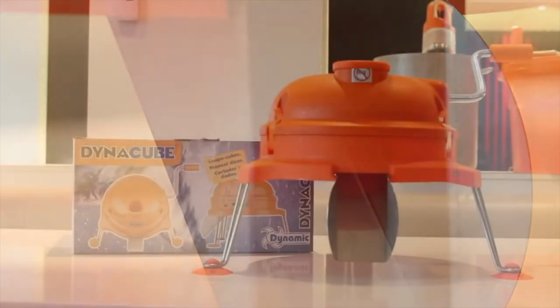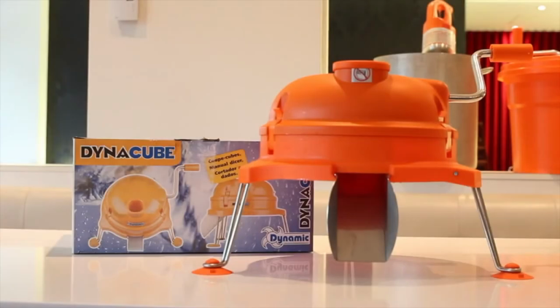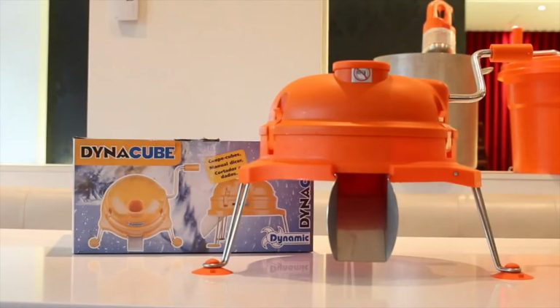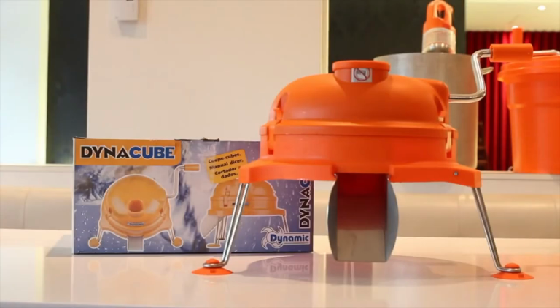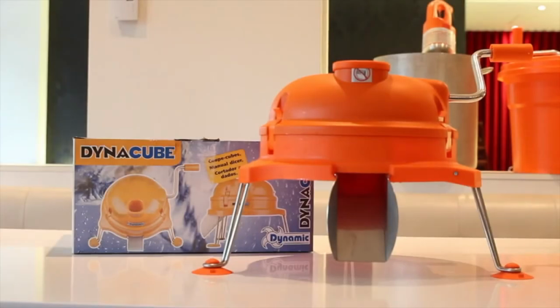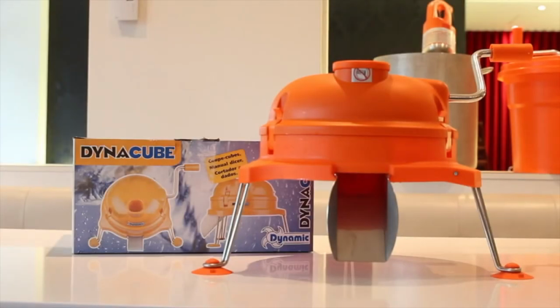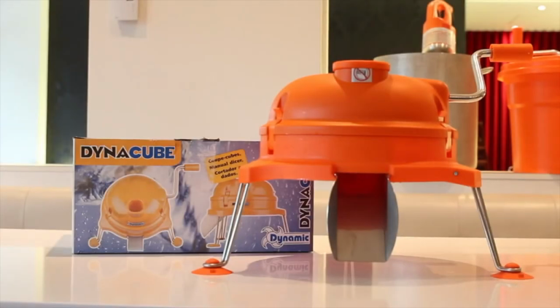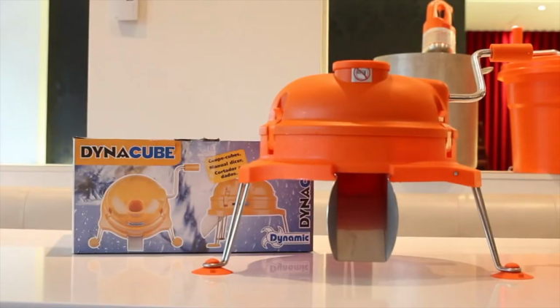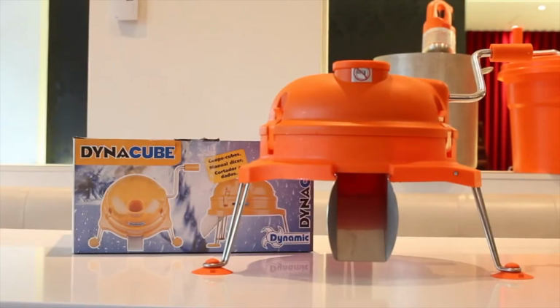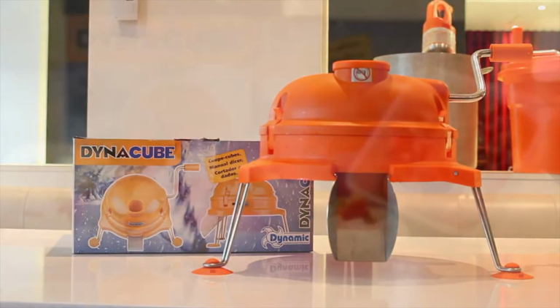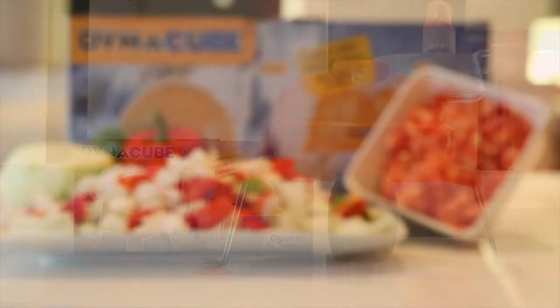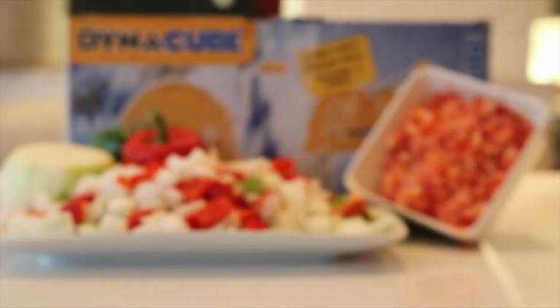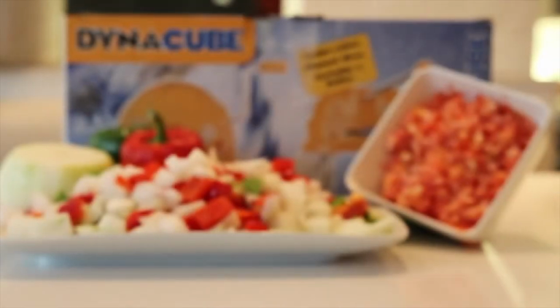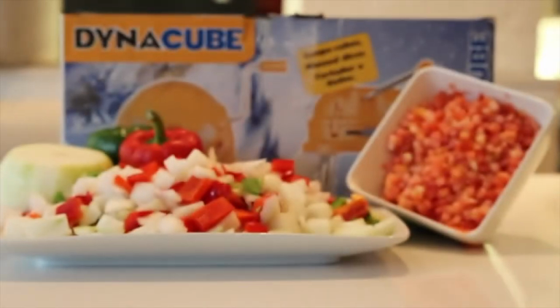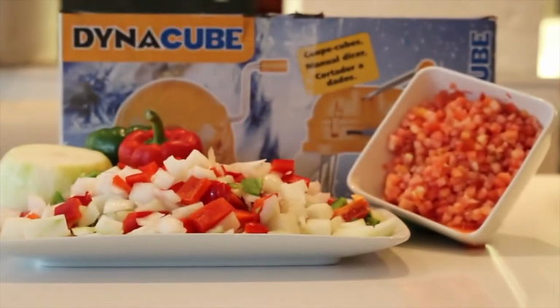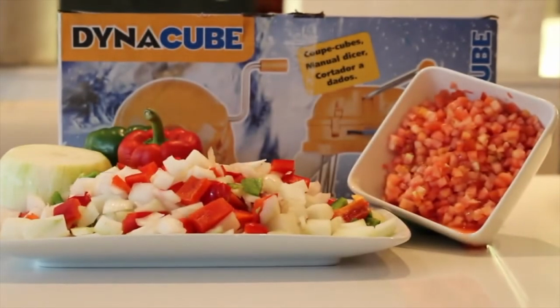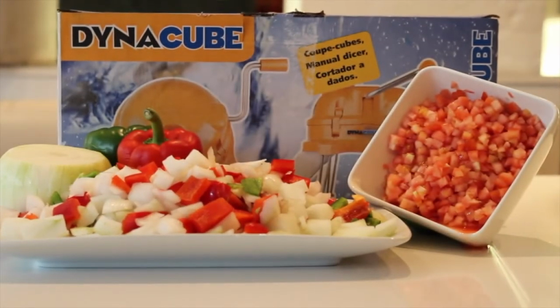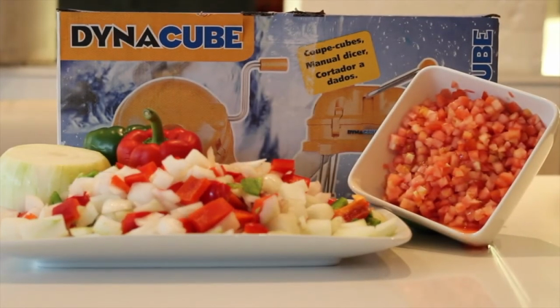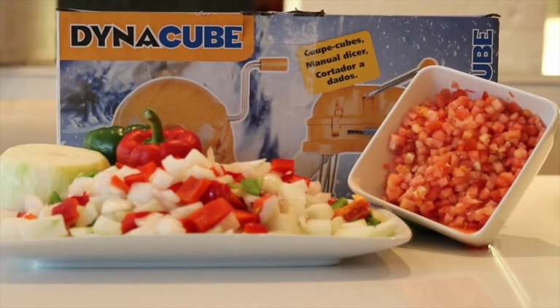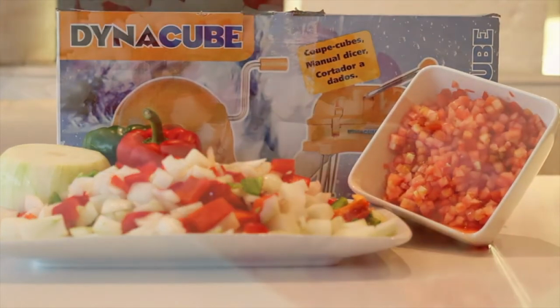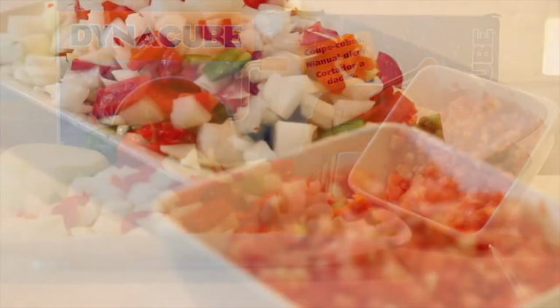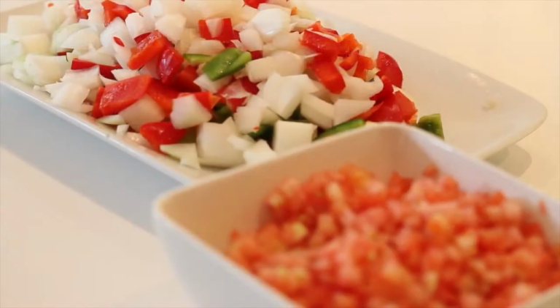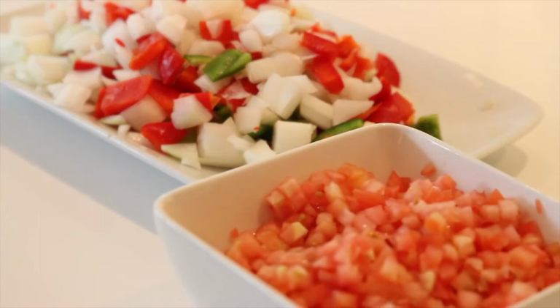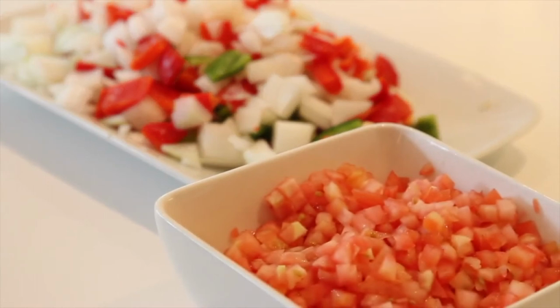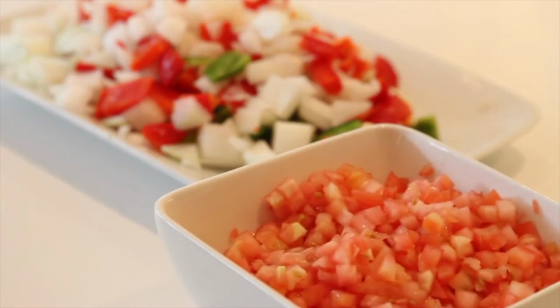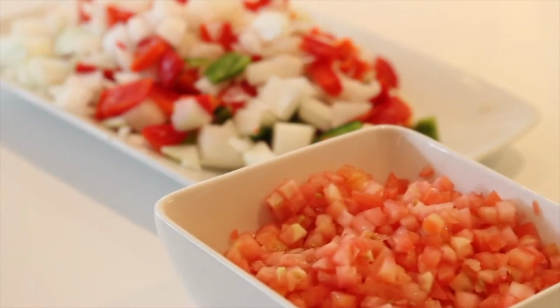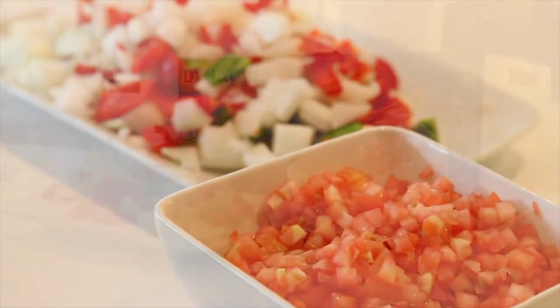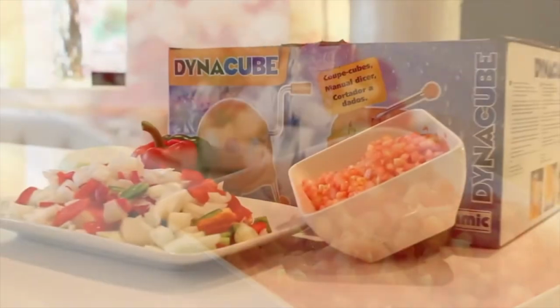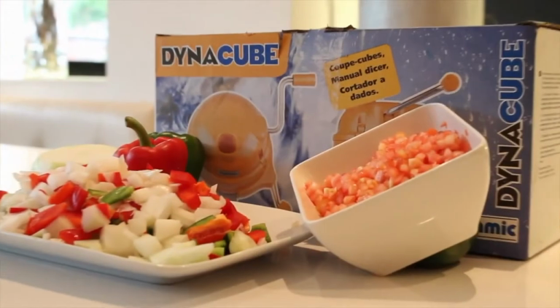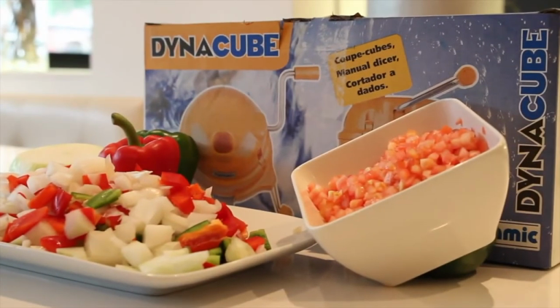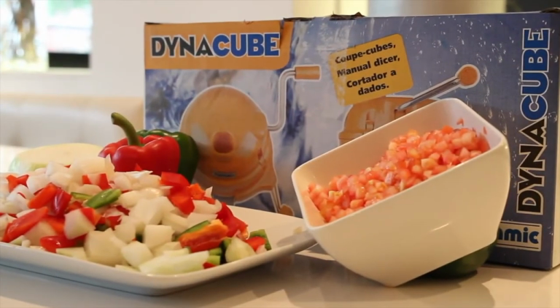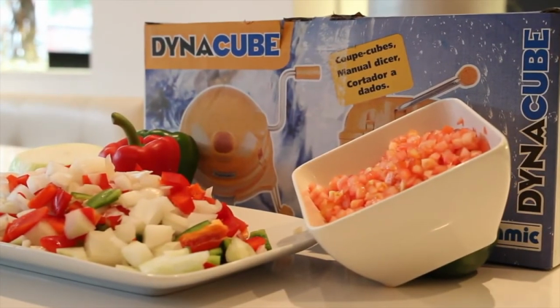The Dynacube is the perfect manual kitchen tool, easy to operate for efficiently dicing vegetables, fruits and cooked meats. It is designed to increase the yield on all diced product, which will ultimately lower your food costs.